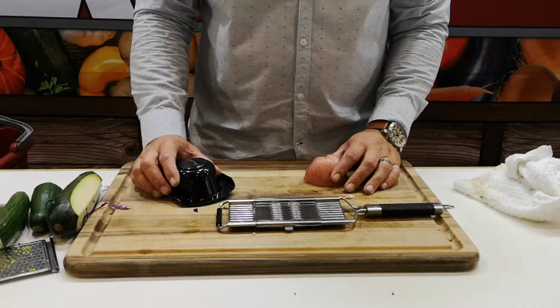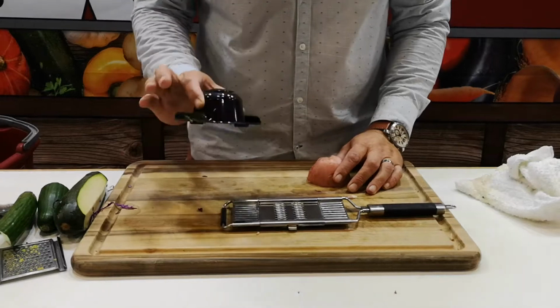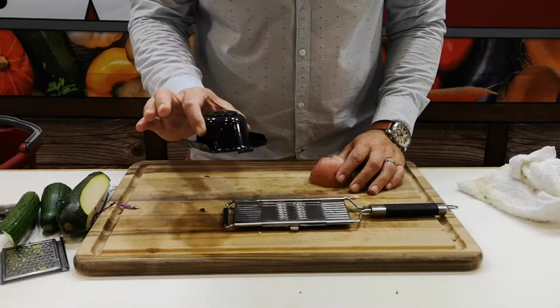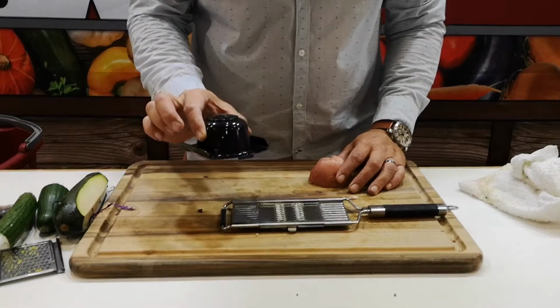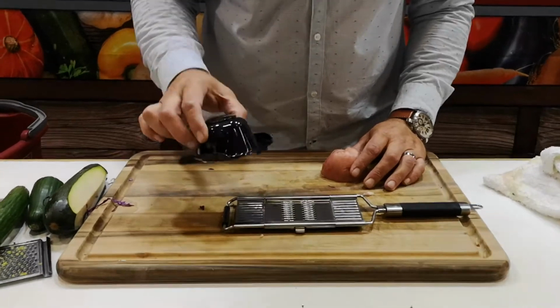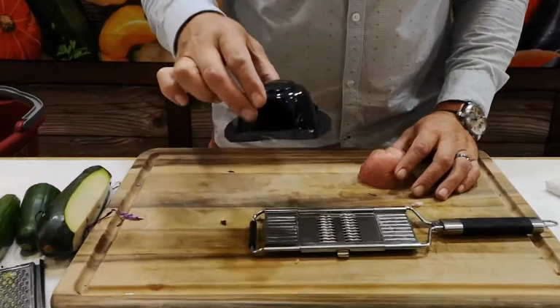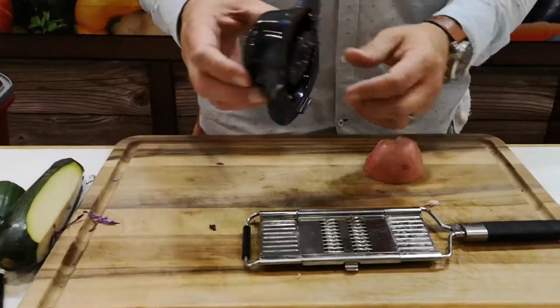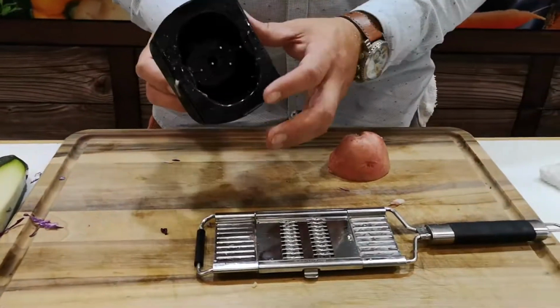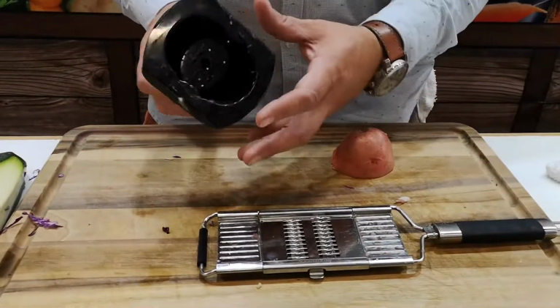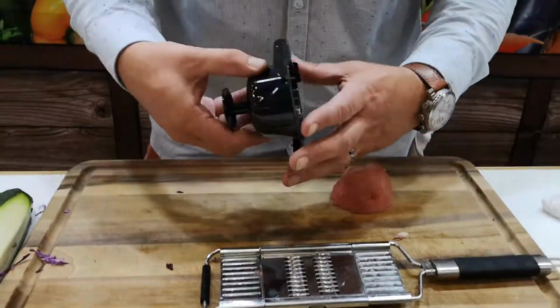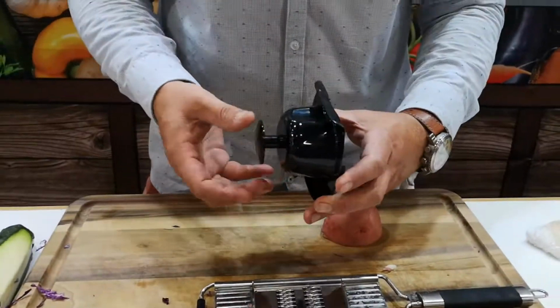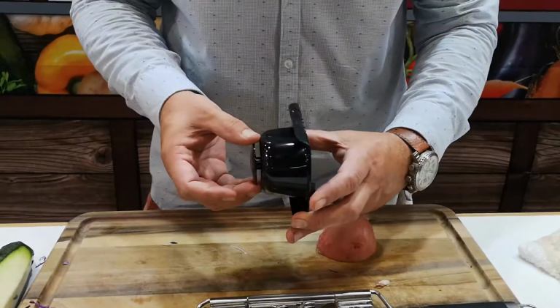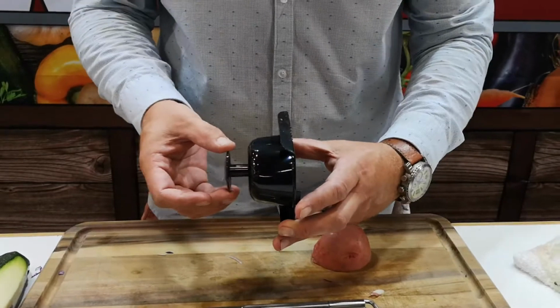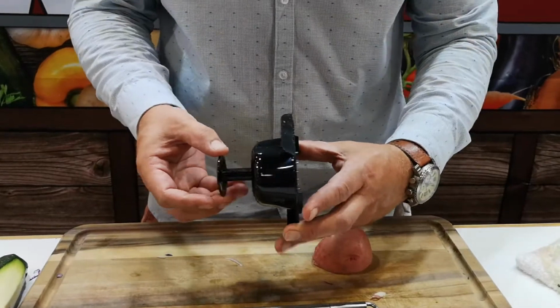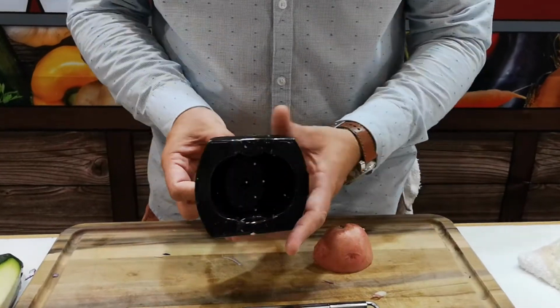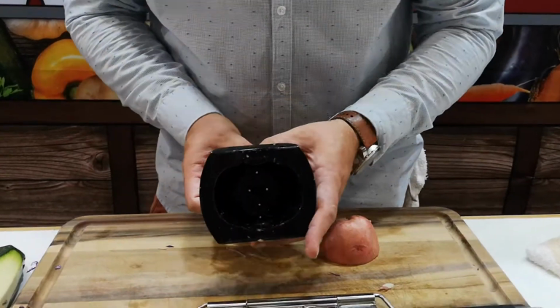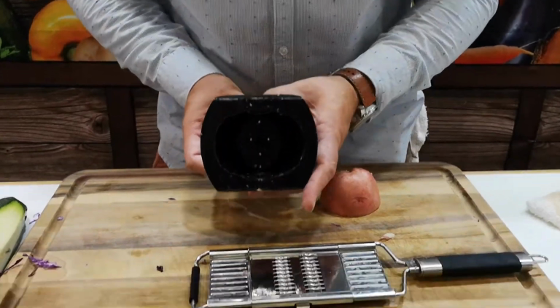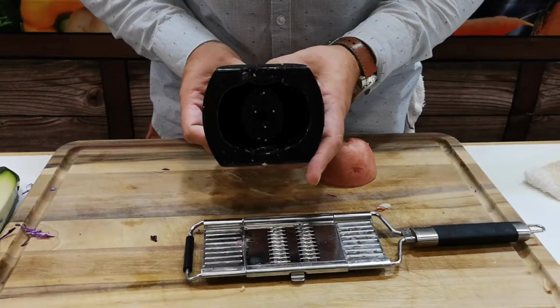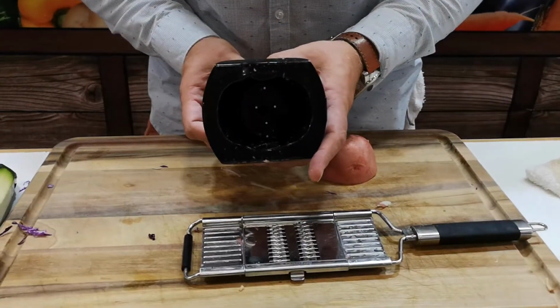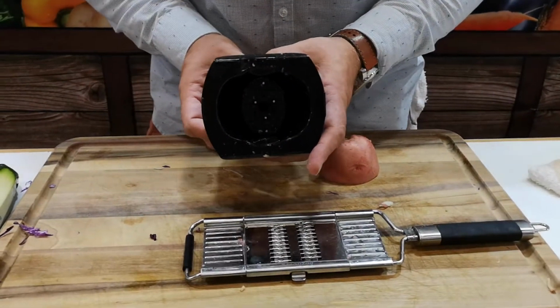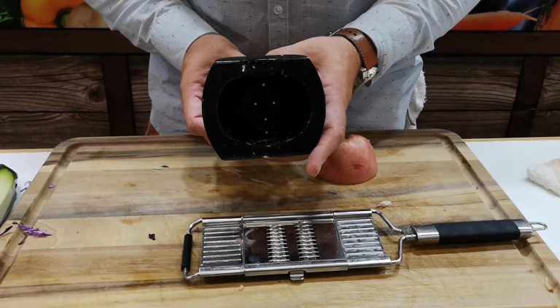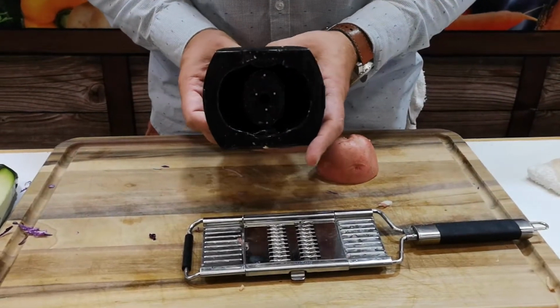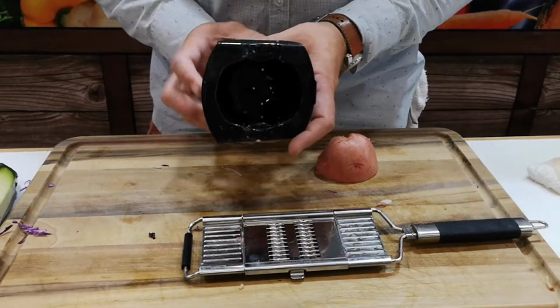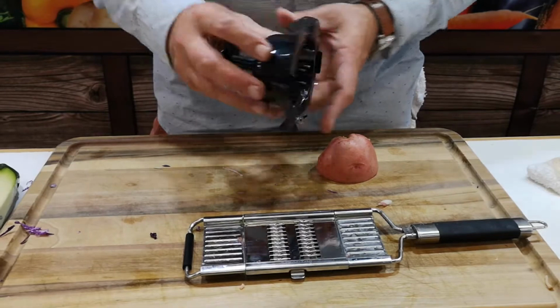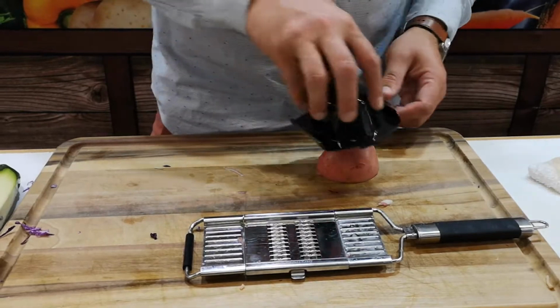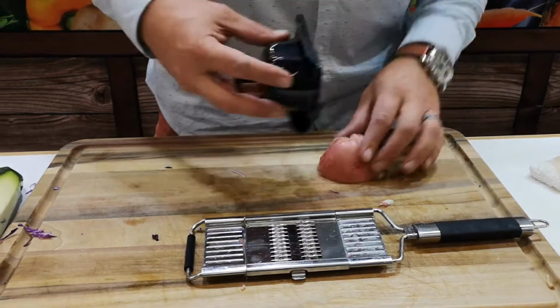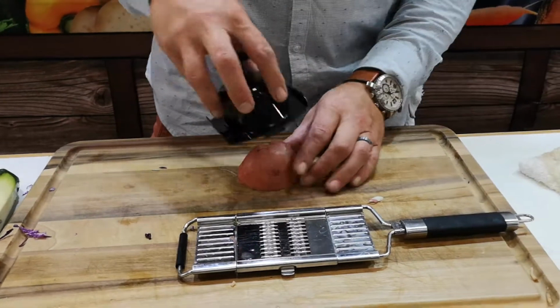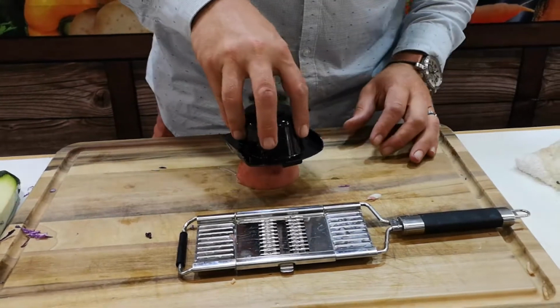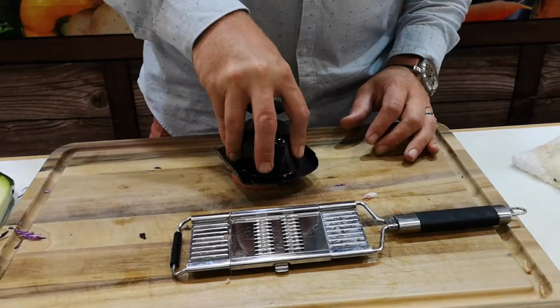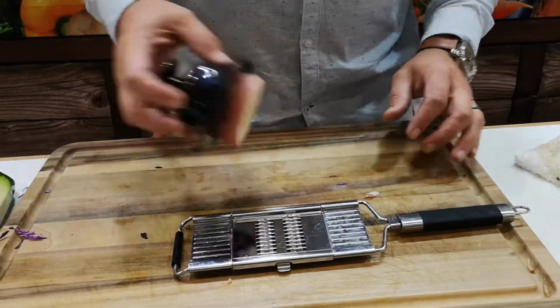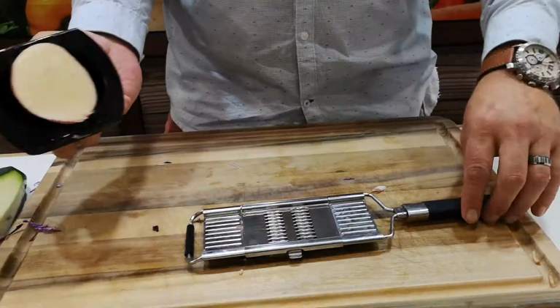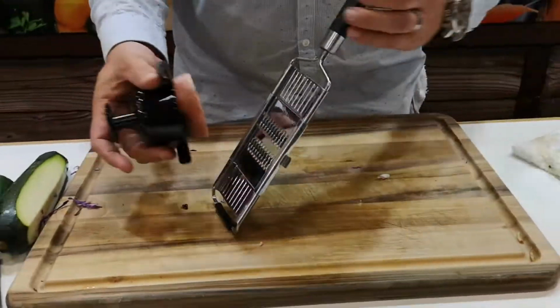Now, how you use the safety guard. The safety guard comes with five prongs on the inside, but you'll notice there's a small plunger. The small plunger feeds your vegetable into the machine. Place it on there just like so — the five prongs hold it in position.